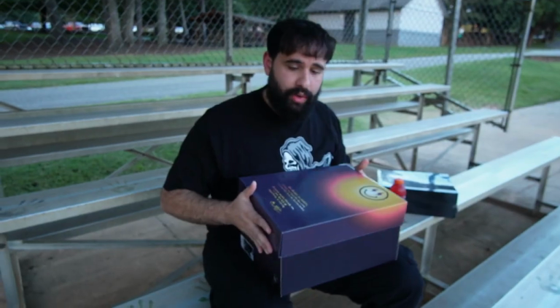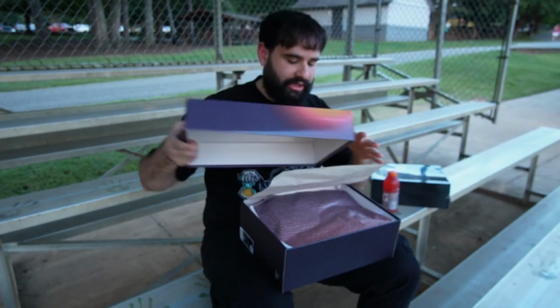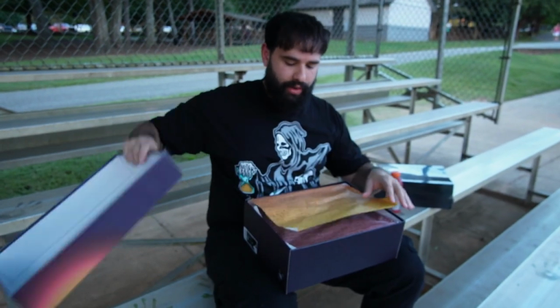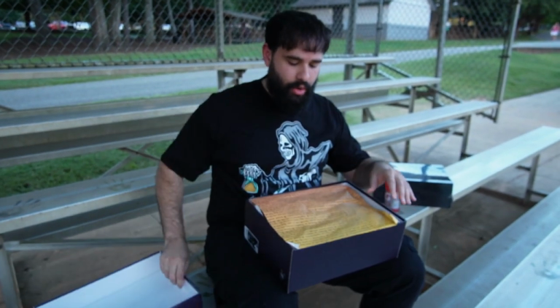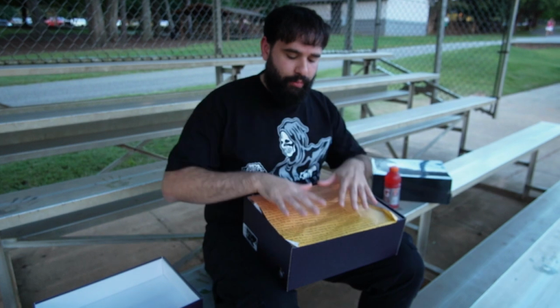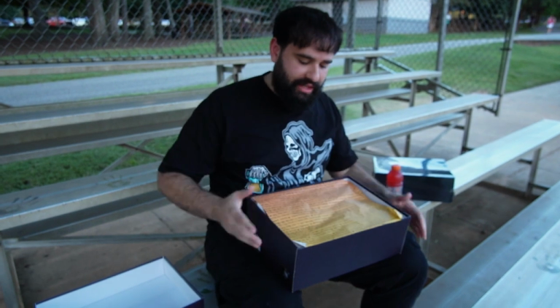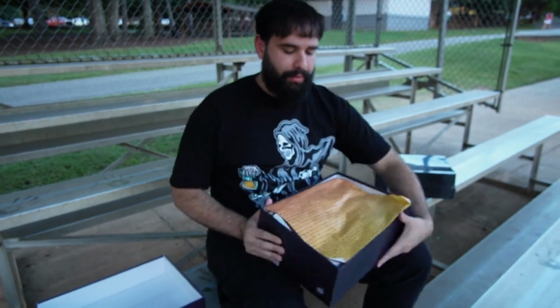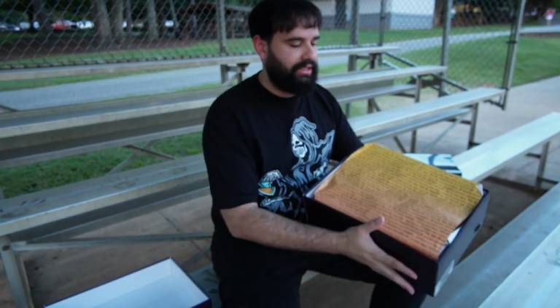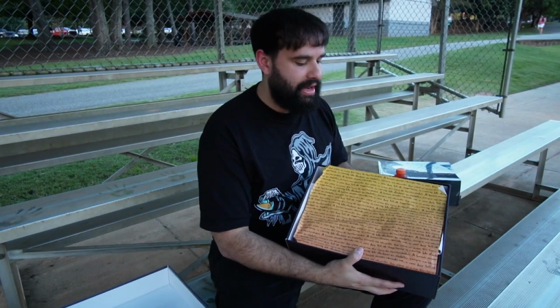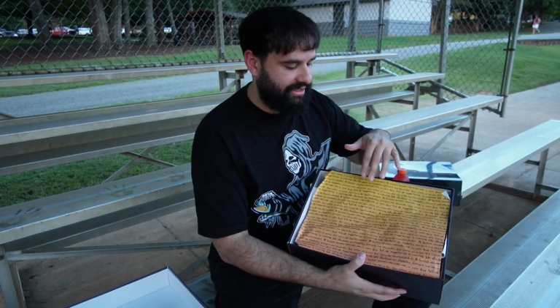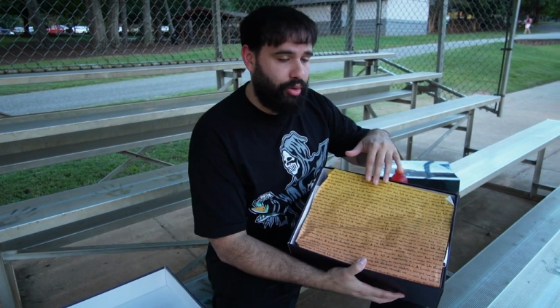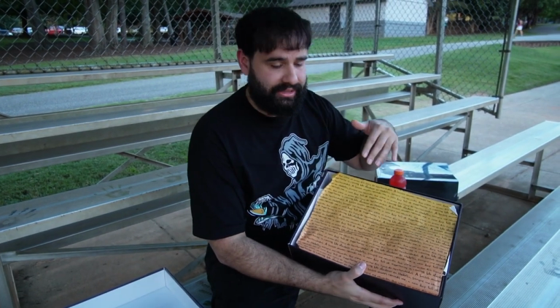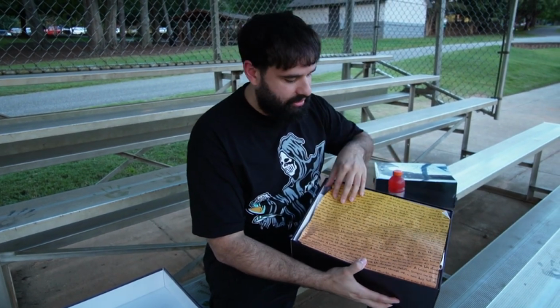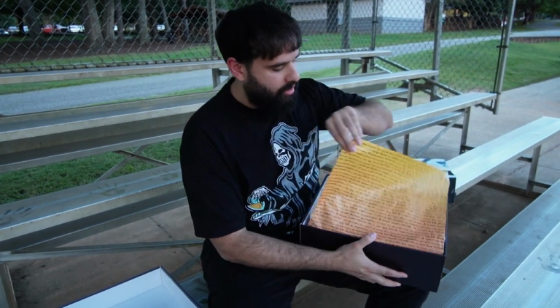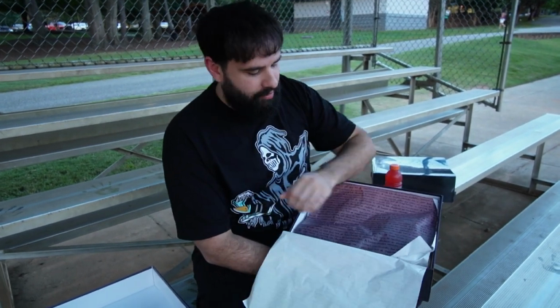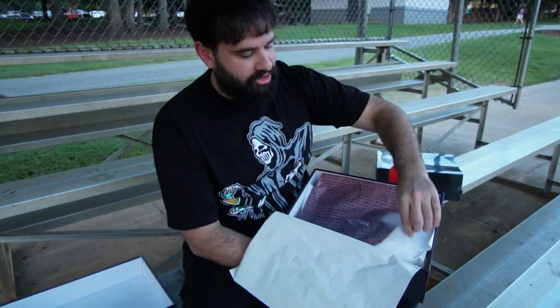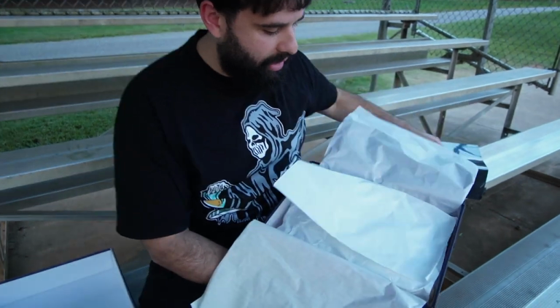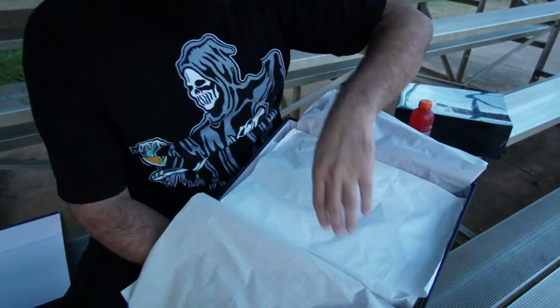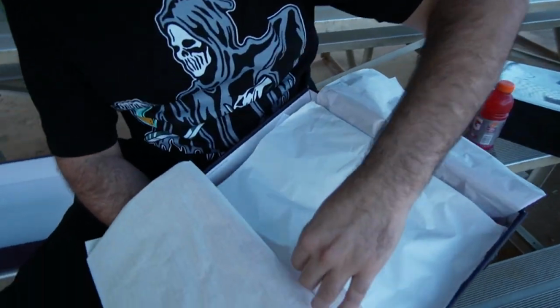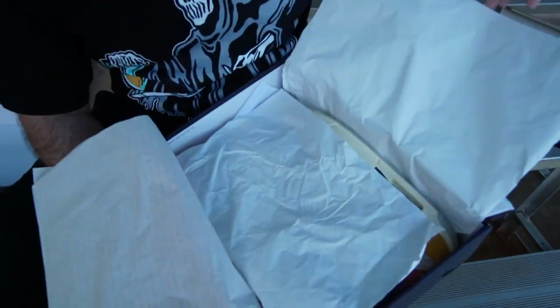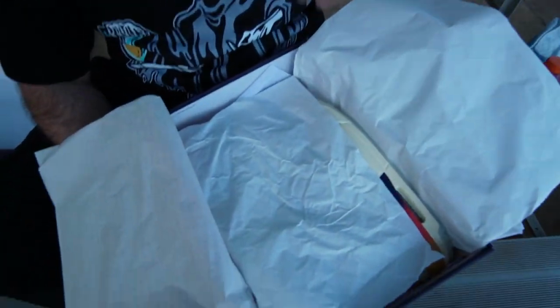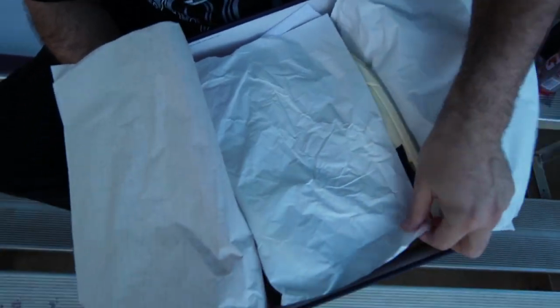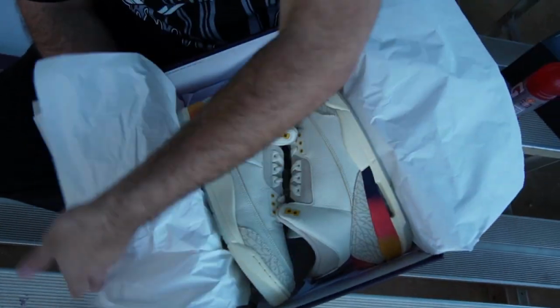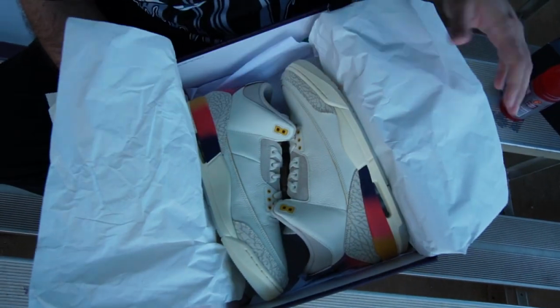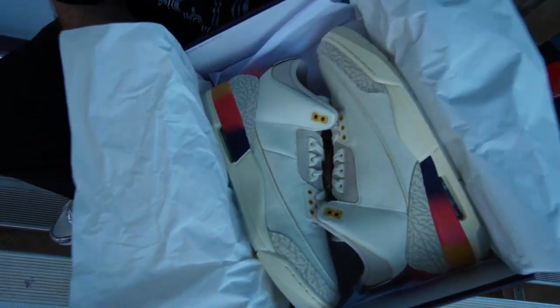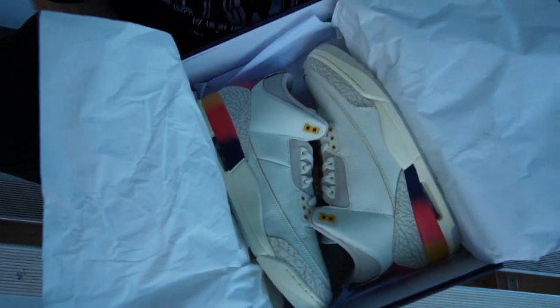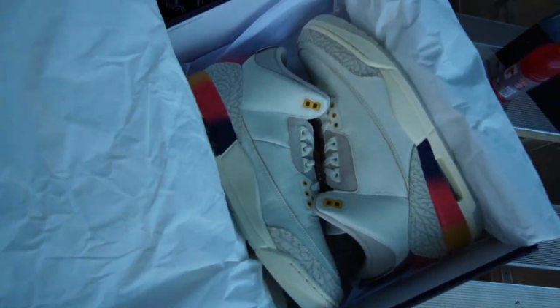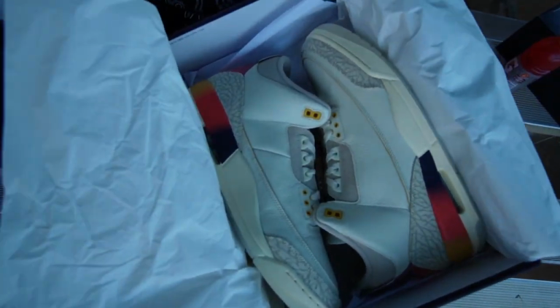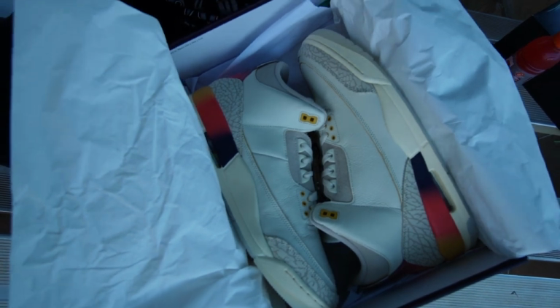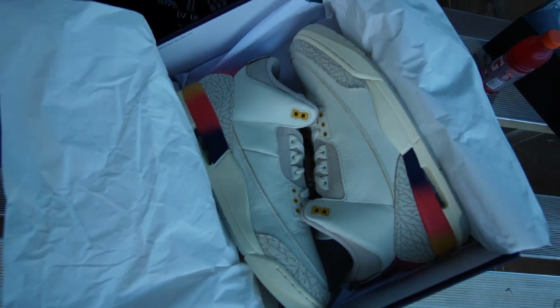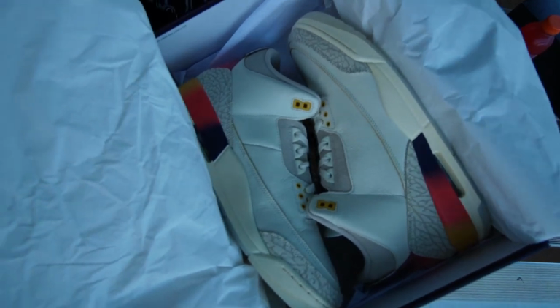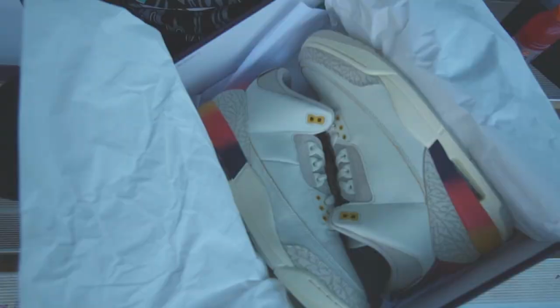We're going to unbox the sneaker right here. We have tissue paper at the top and the same quote about the sunset. I'm going to unveil this sneaker — got some tissue paper — and BAM, we have the Air Jordan 3 Medellin Sunset.